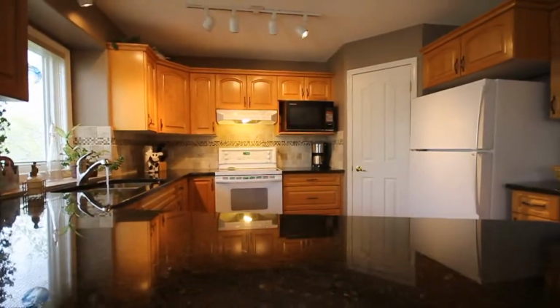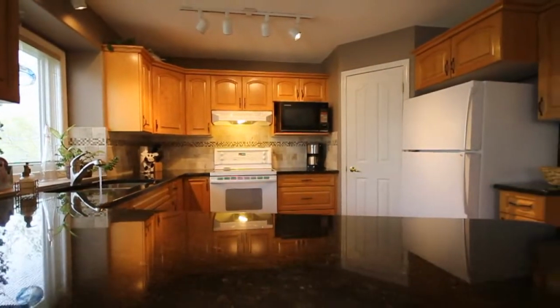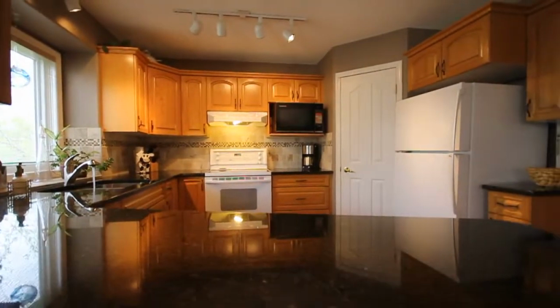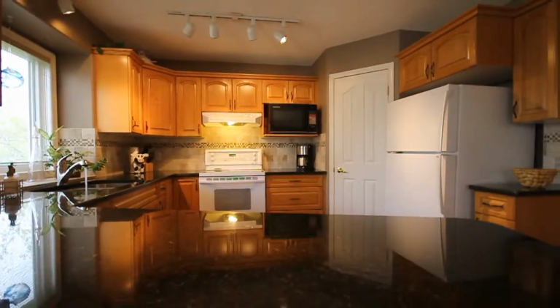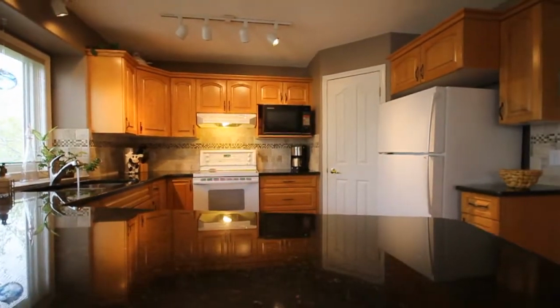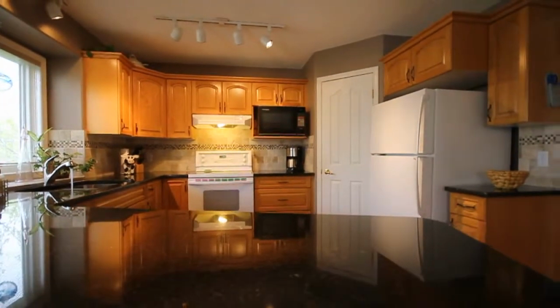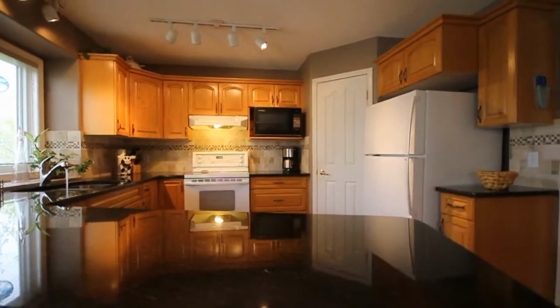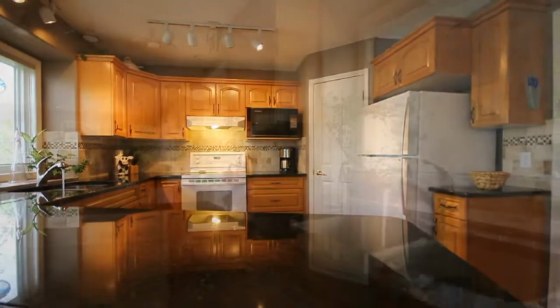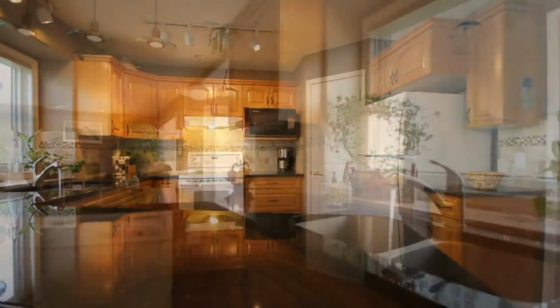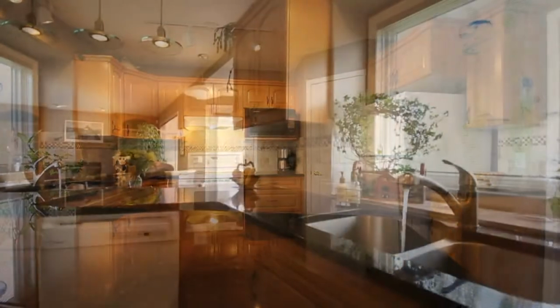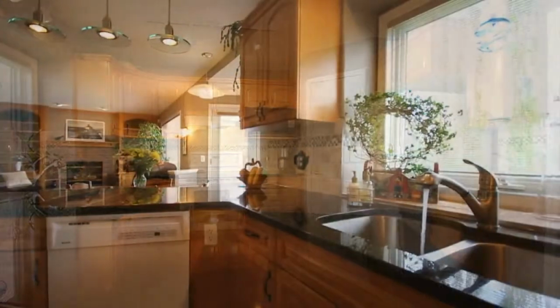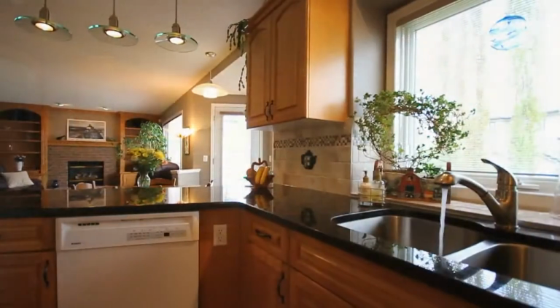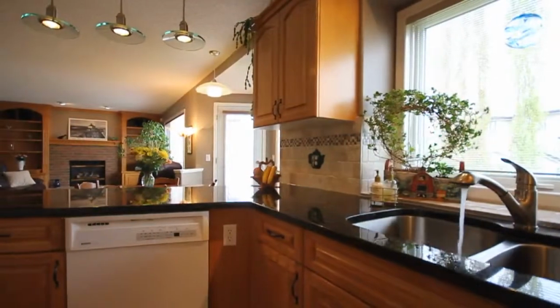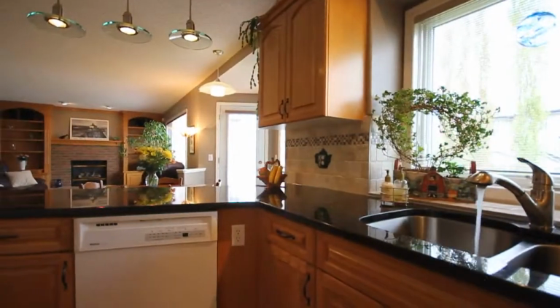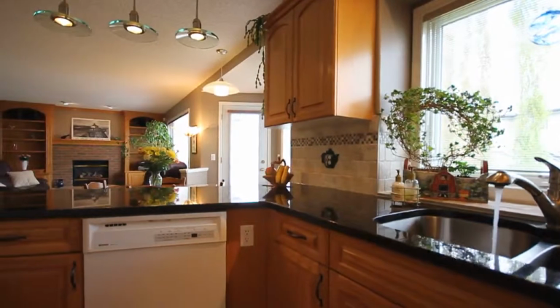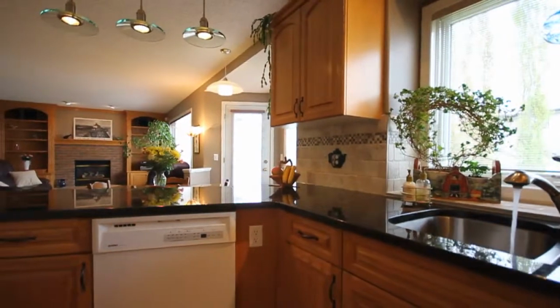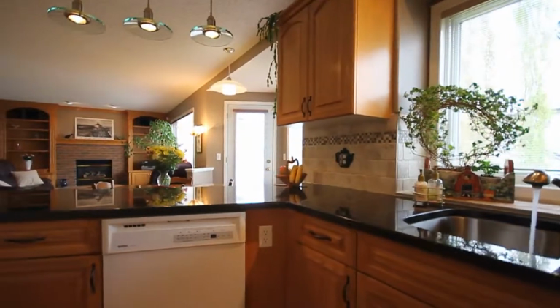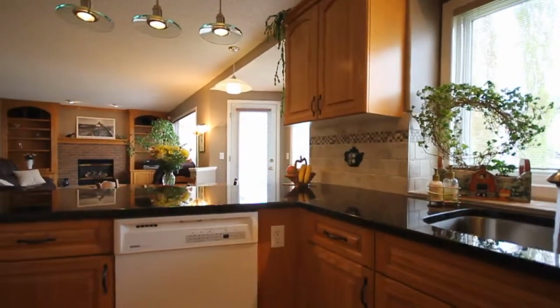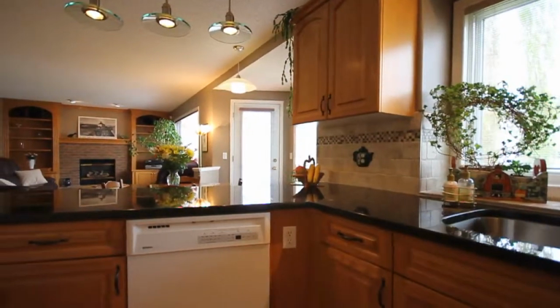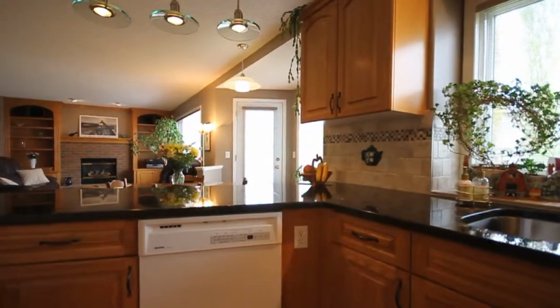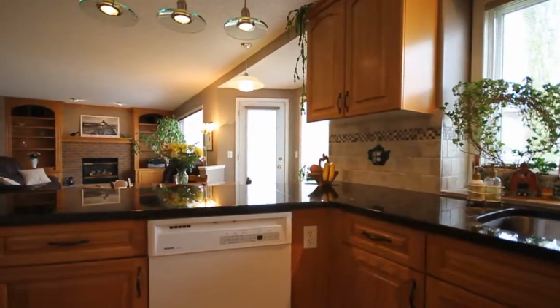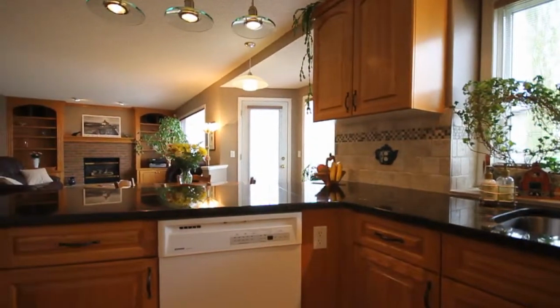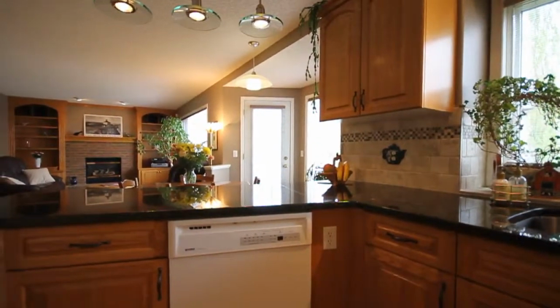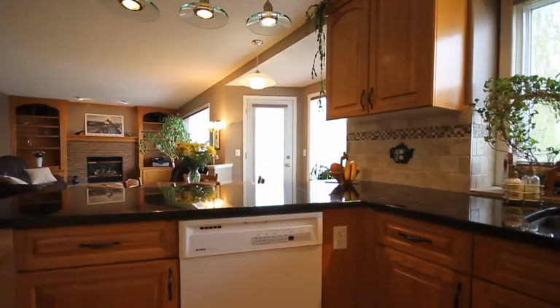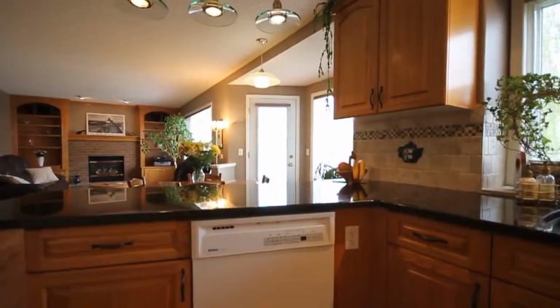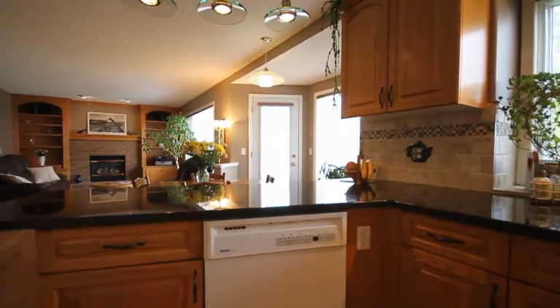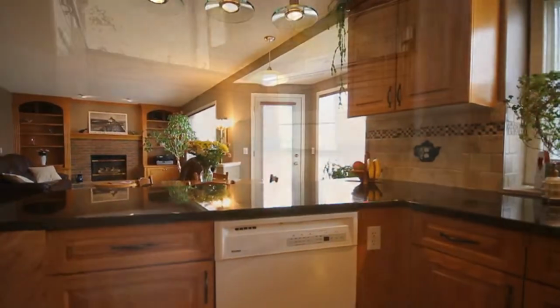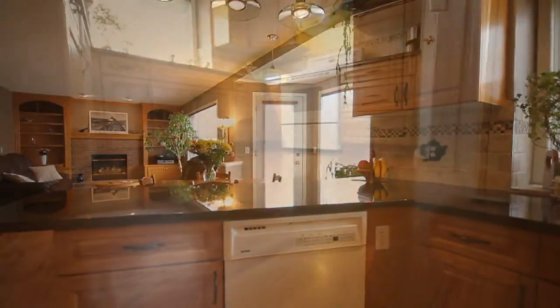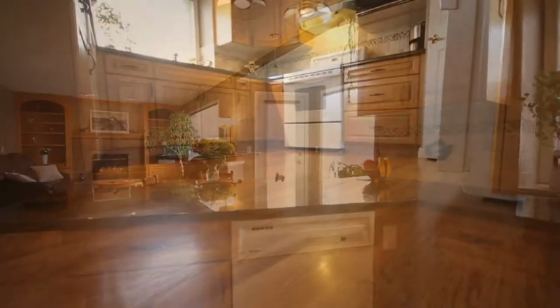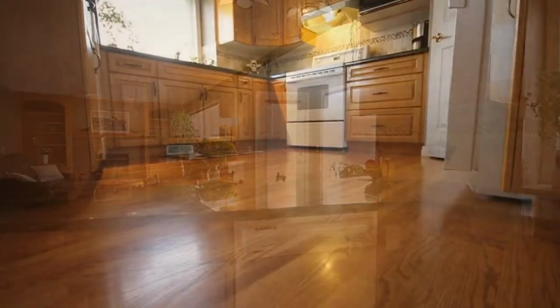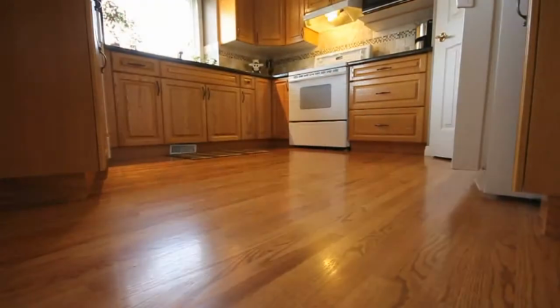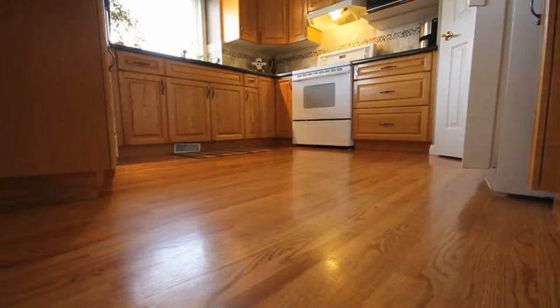This is the recent upgrade in this beautiful, large family-friendly kitchen, with hardwood, granite tile, and a lovely large island.